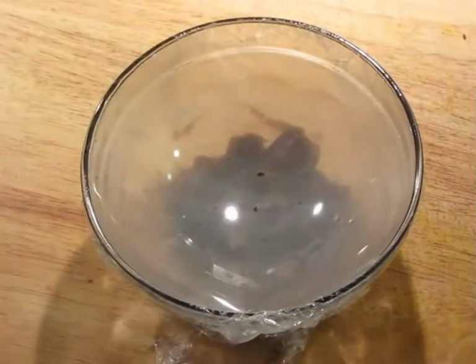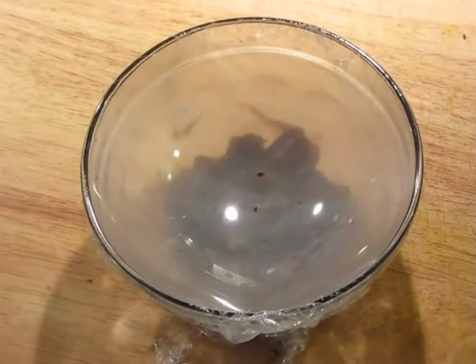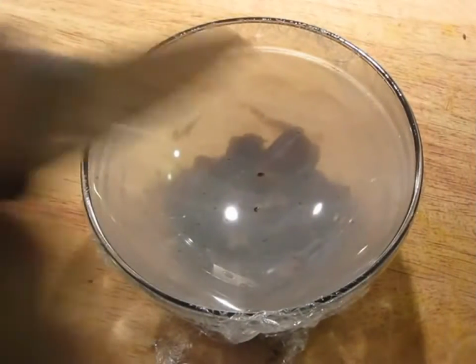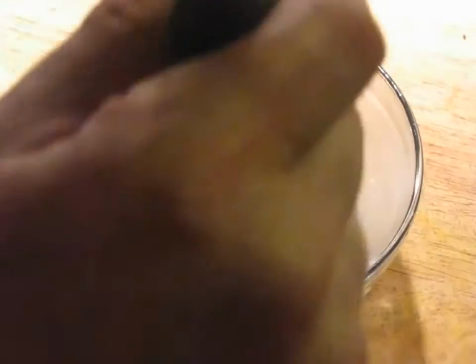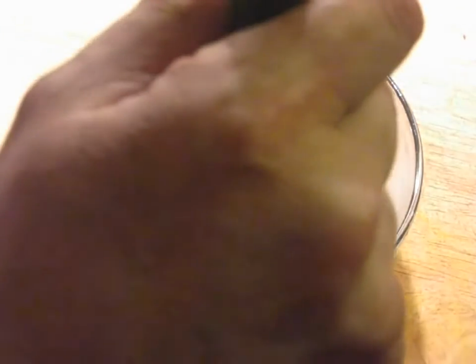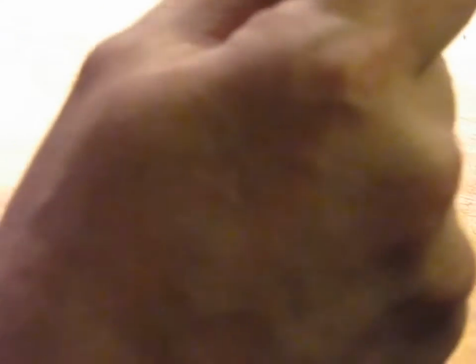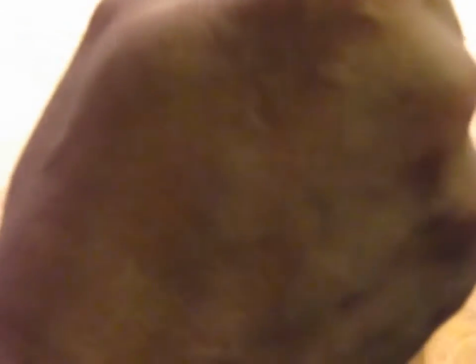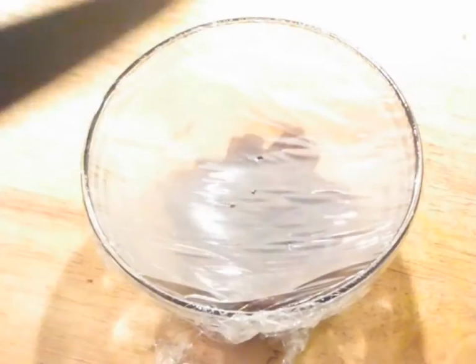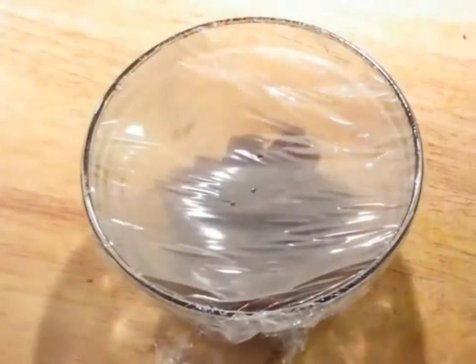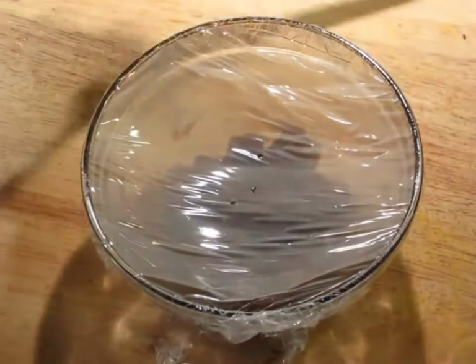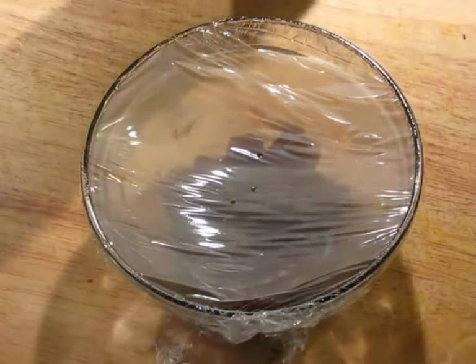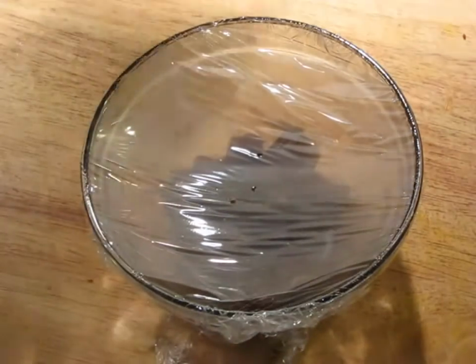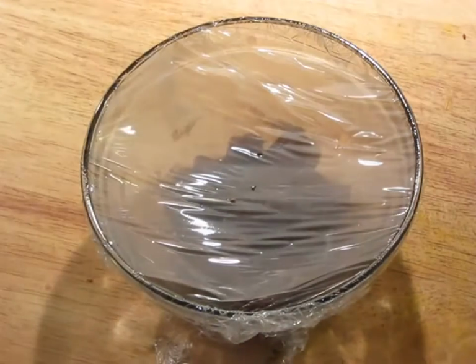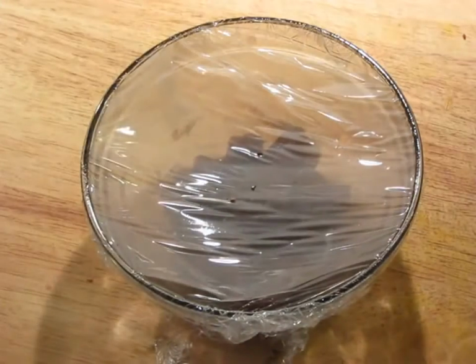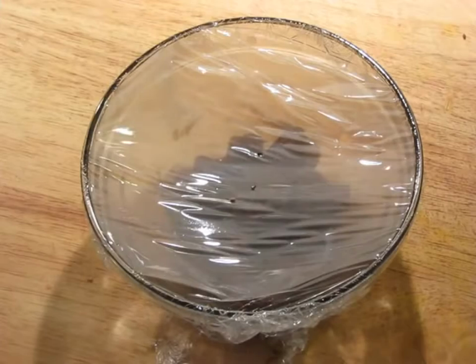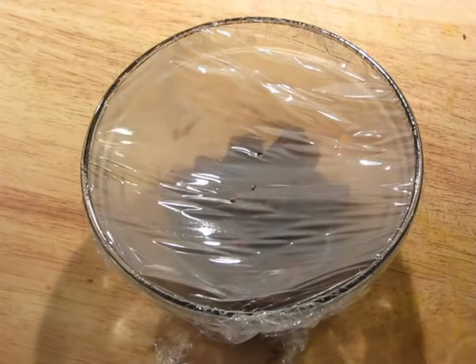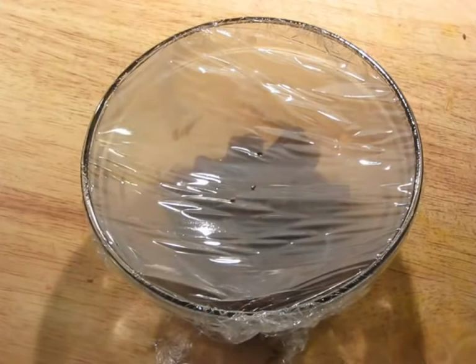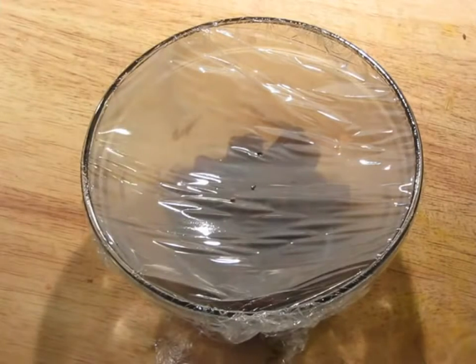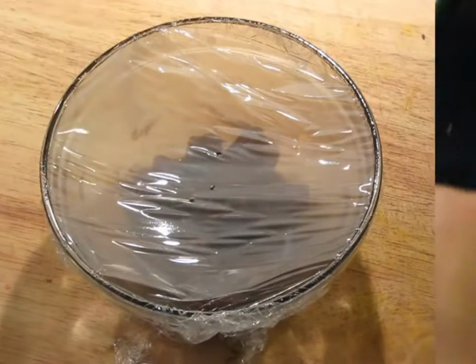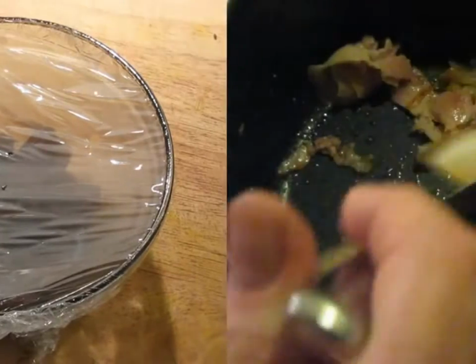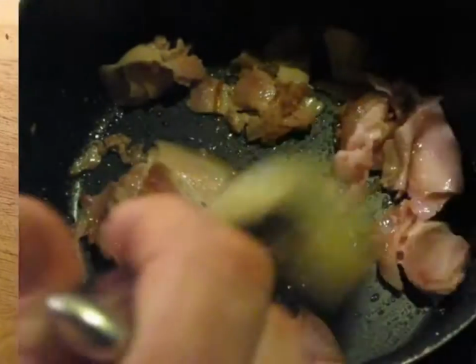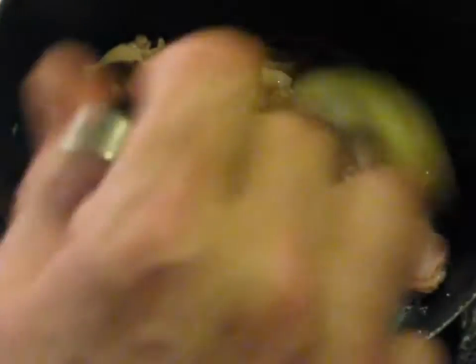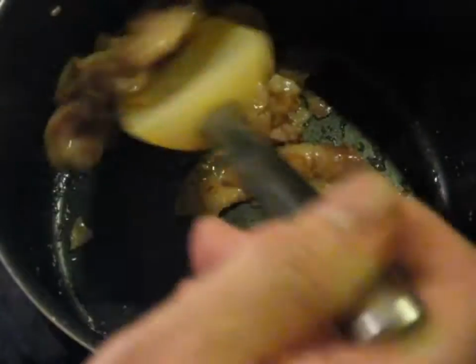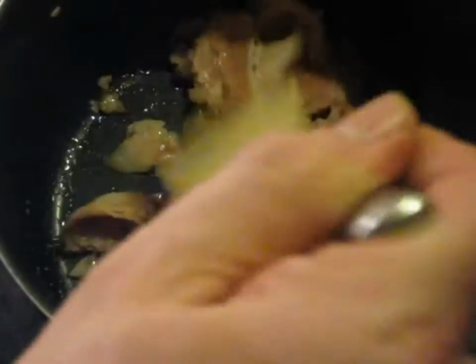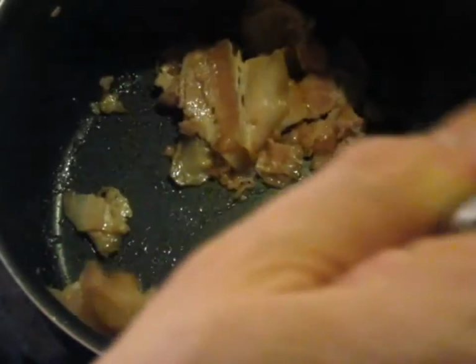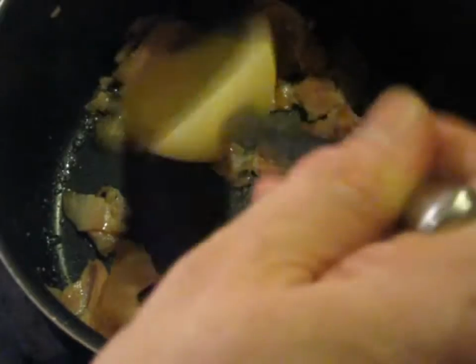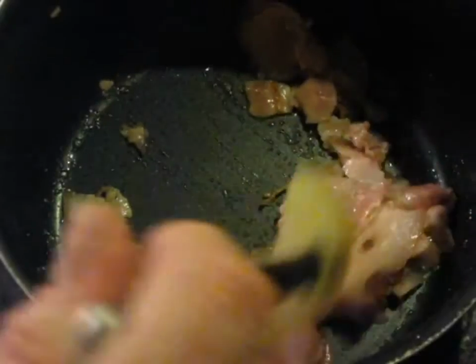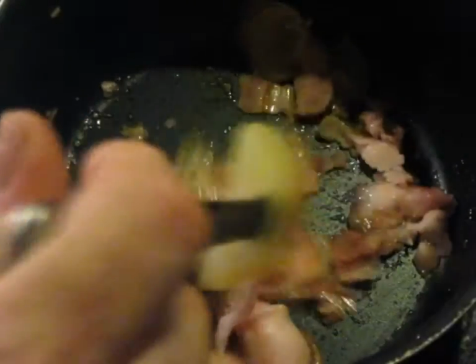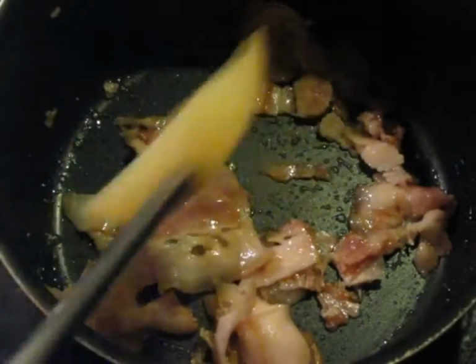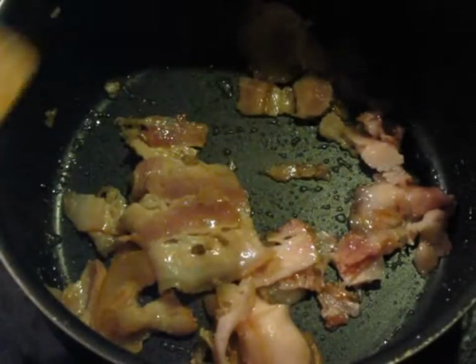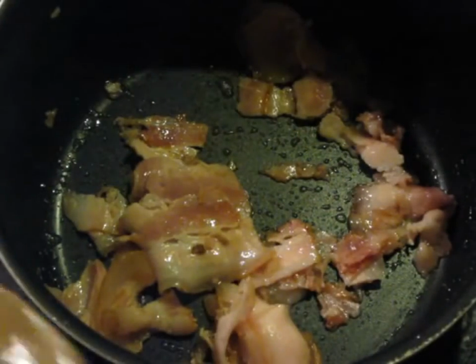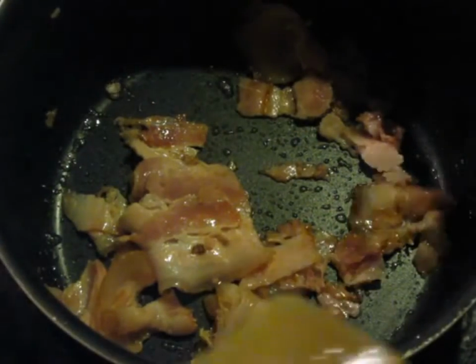When this comes out of the microwave, you can take a knife, put a little hole in it, let a bit of extra steam out, and then just let it sit there and steep in the juices.